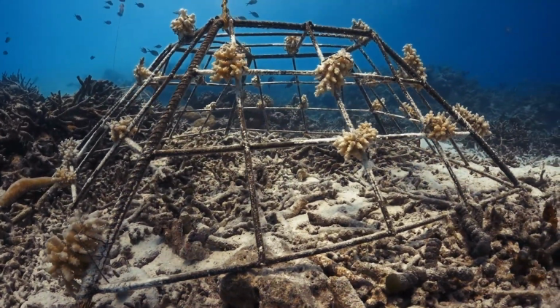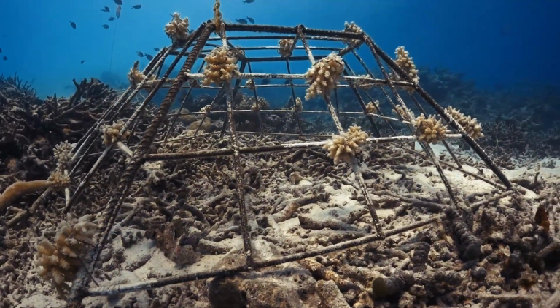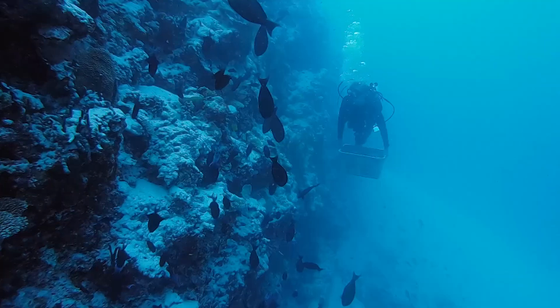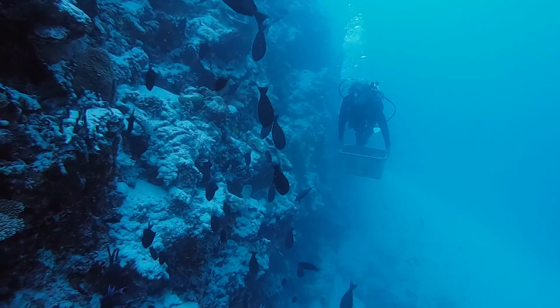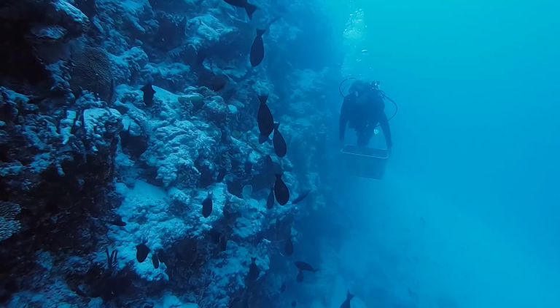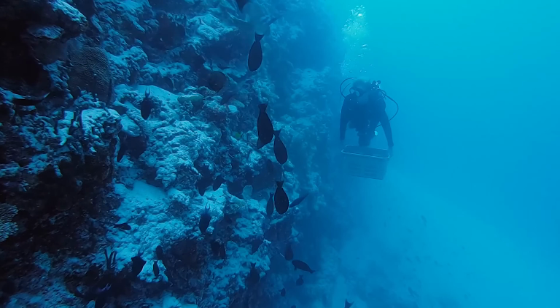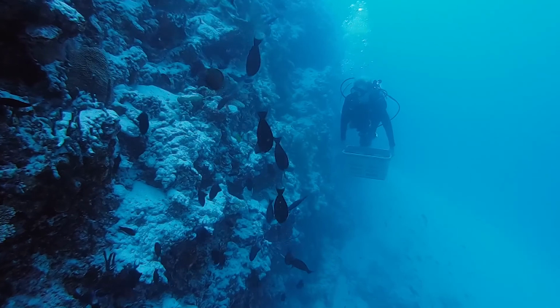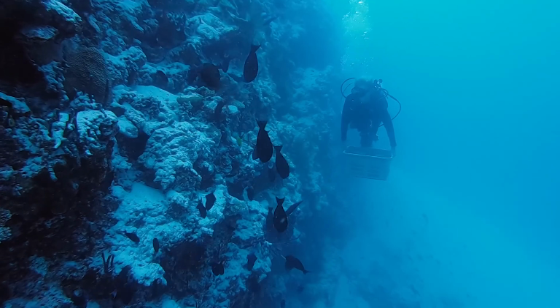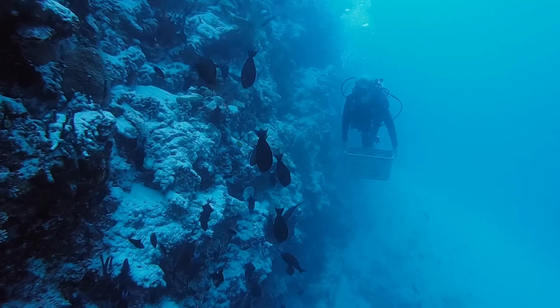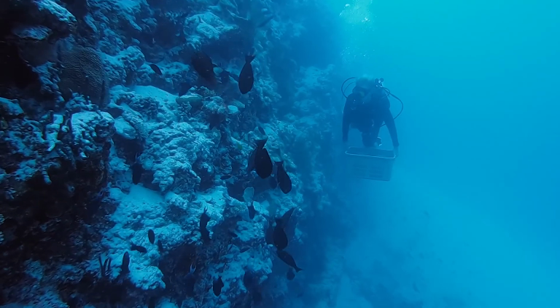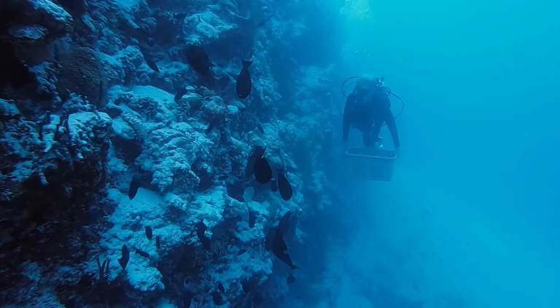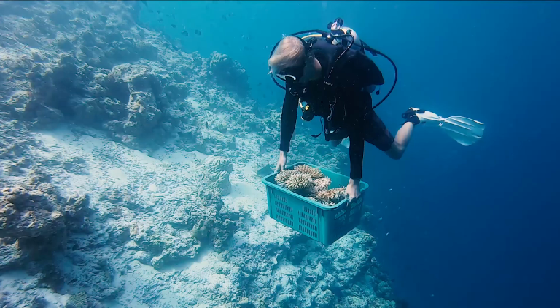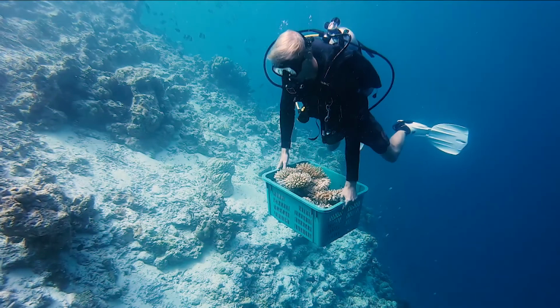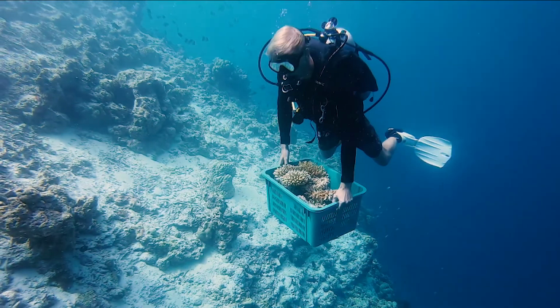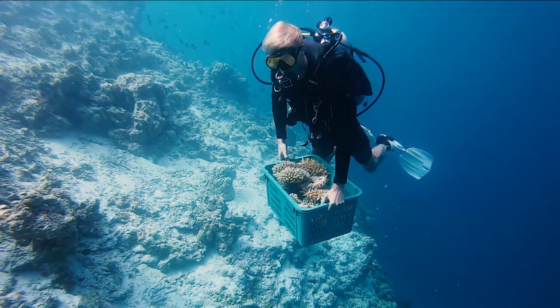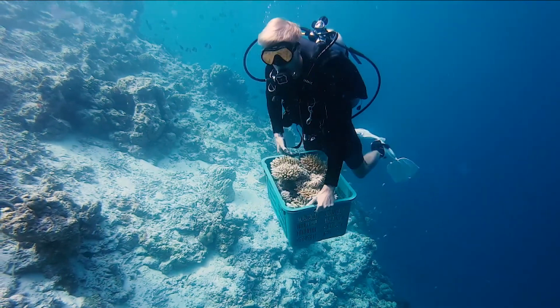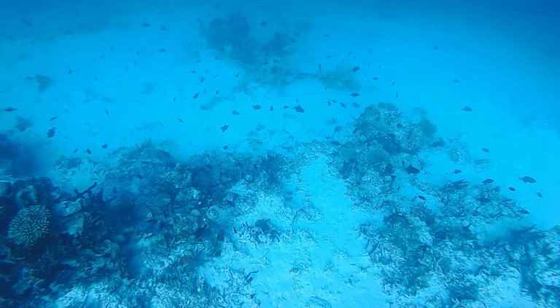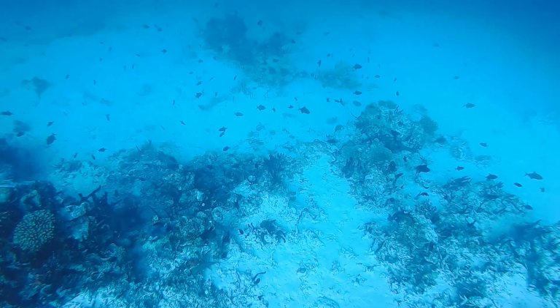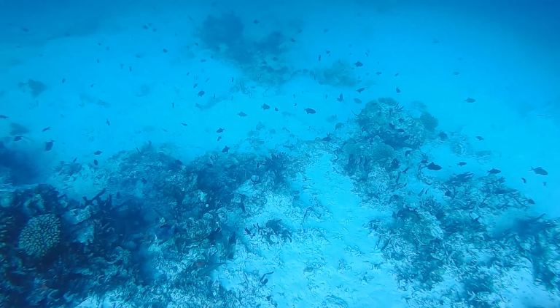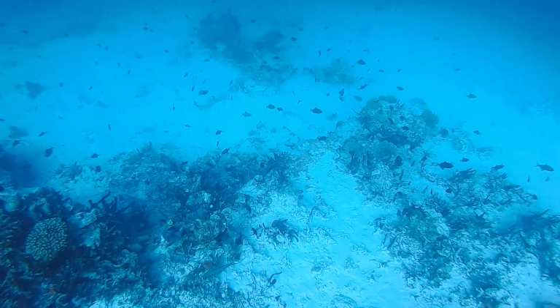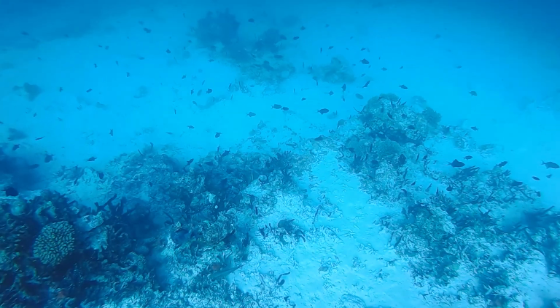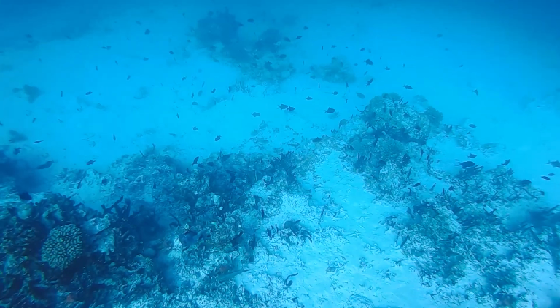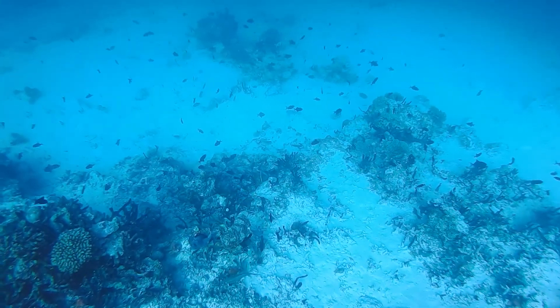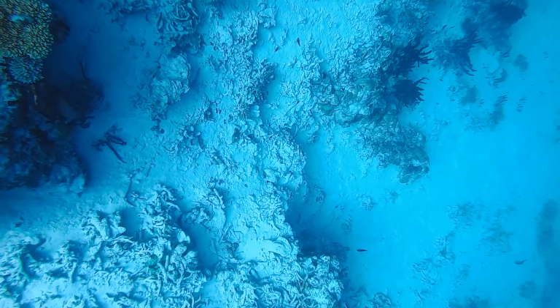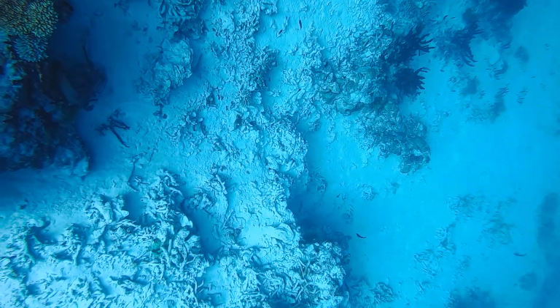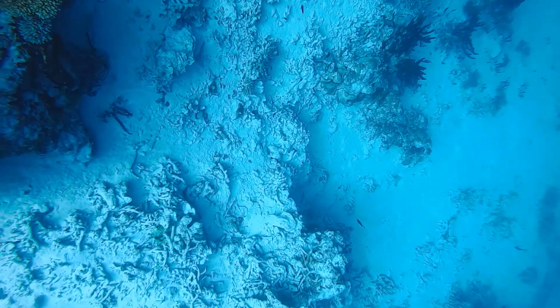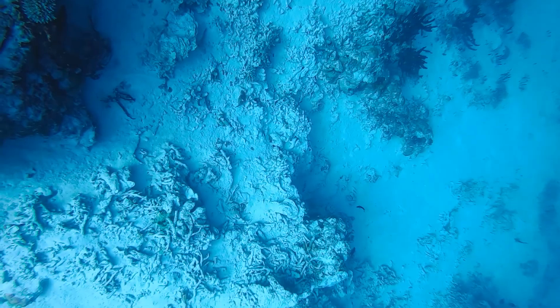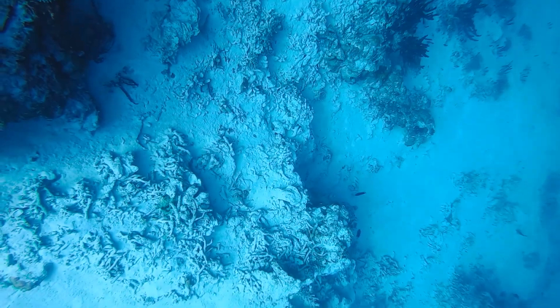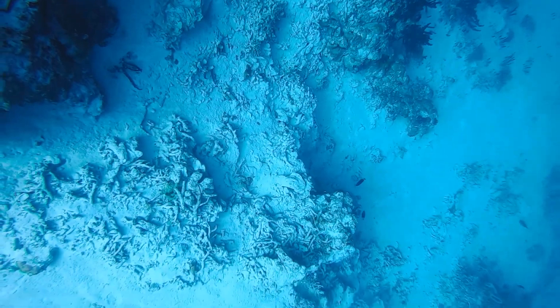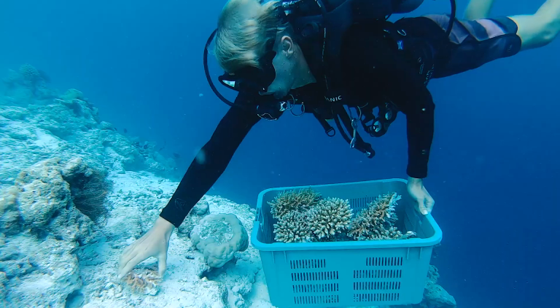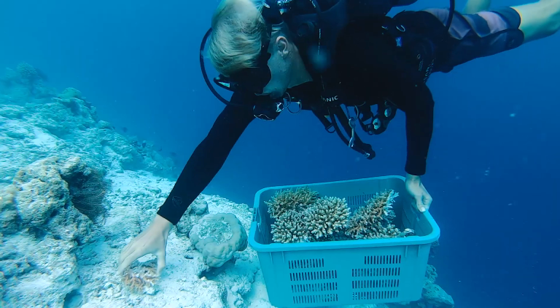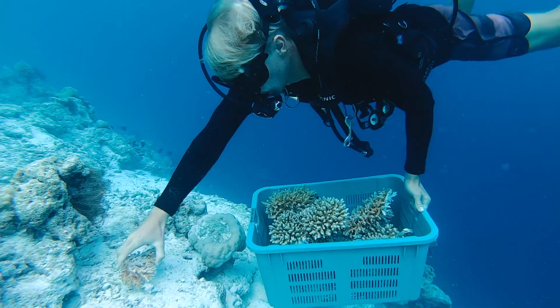We usually collect coral fragments and colonies from nearby reefs that have been damaged, broken, or are in the path of a nearby development project.